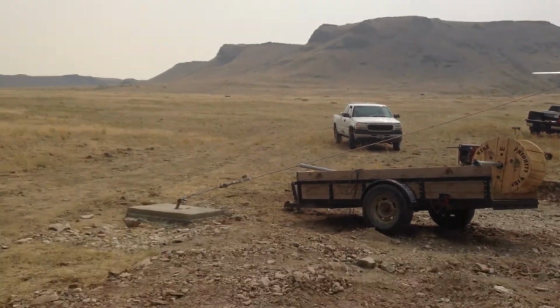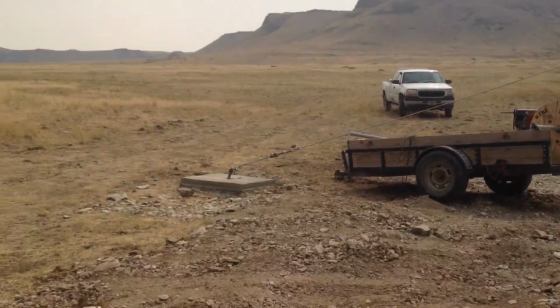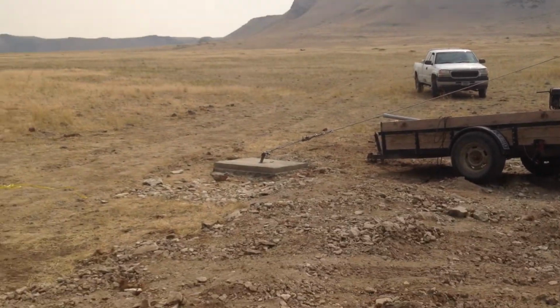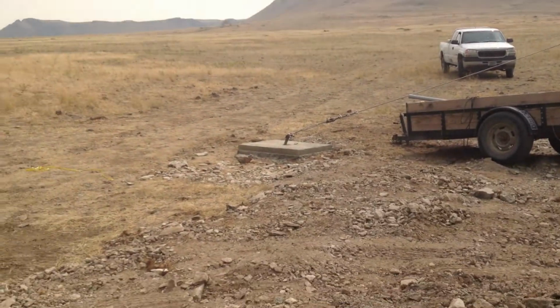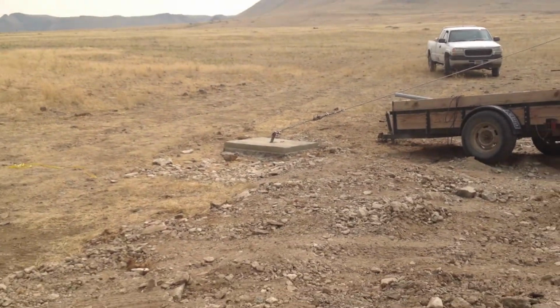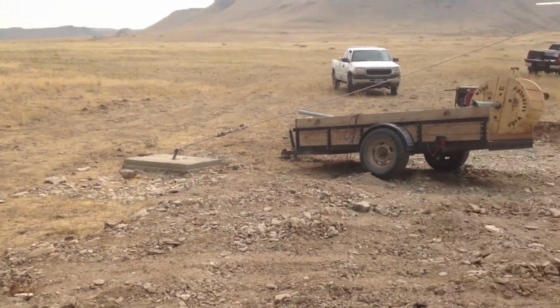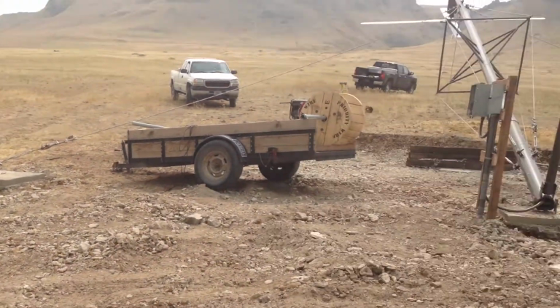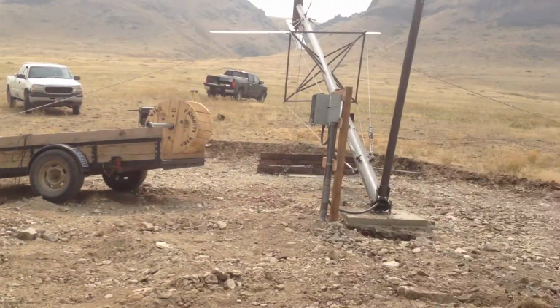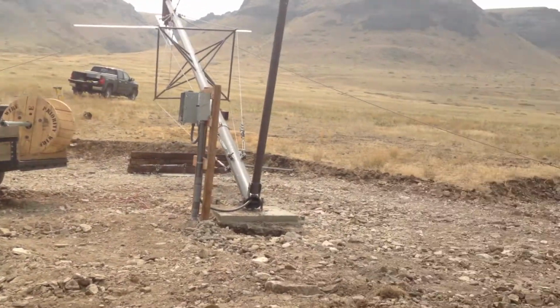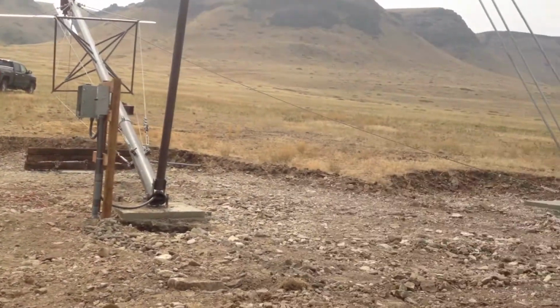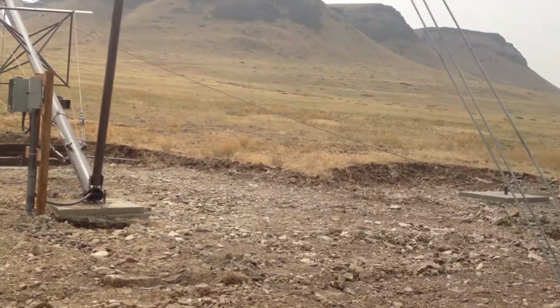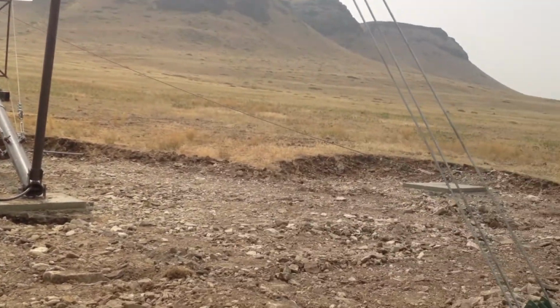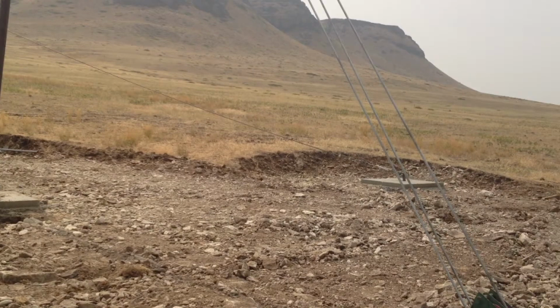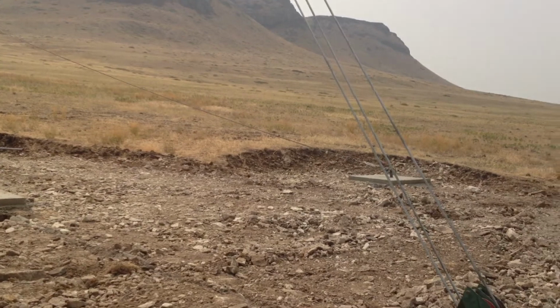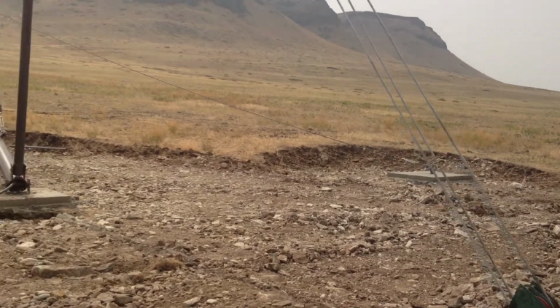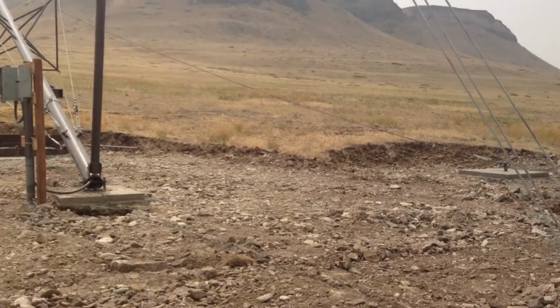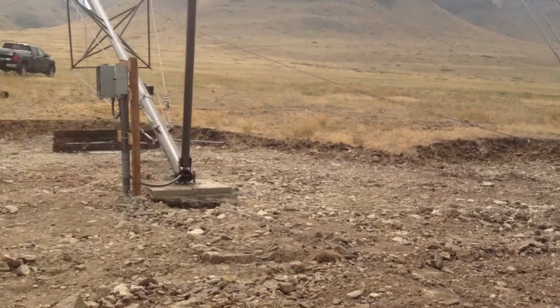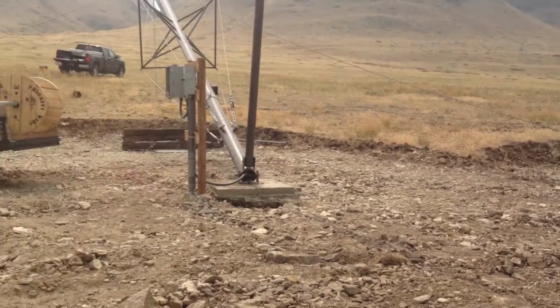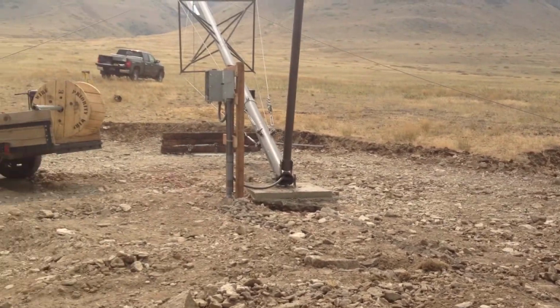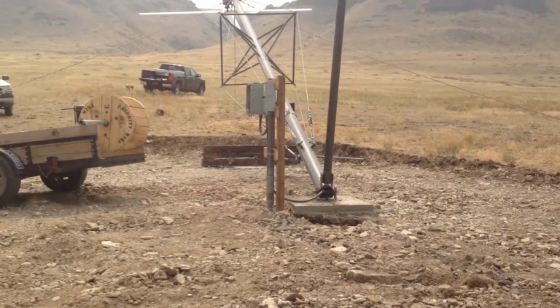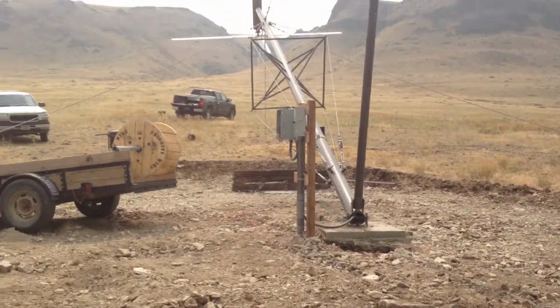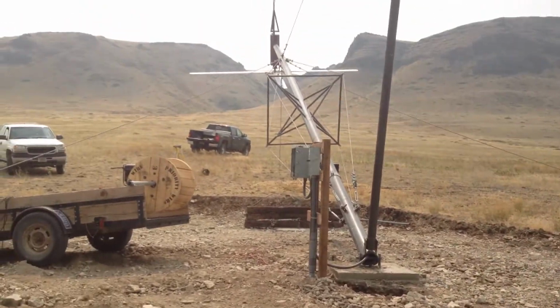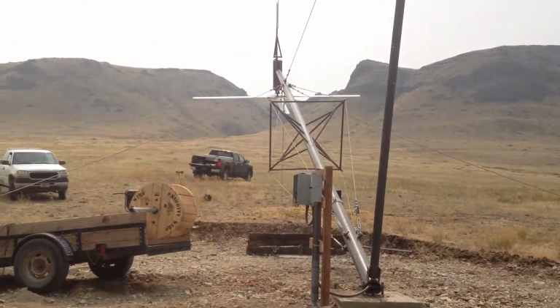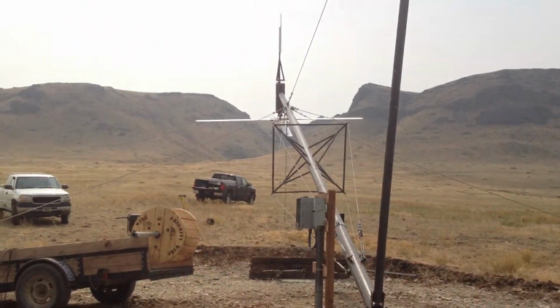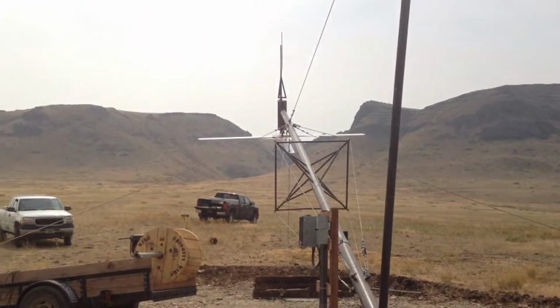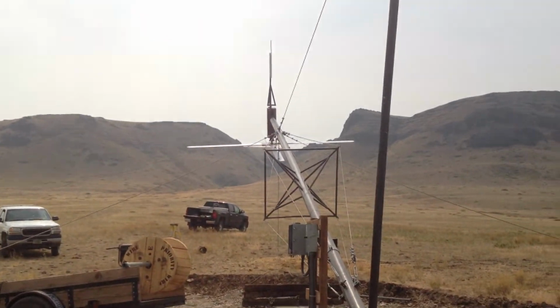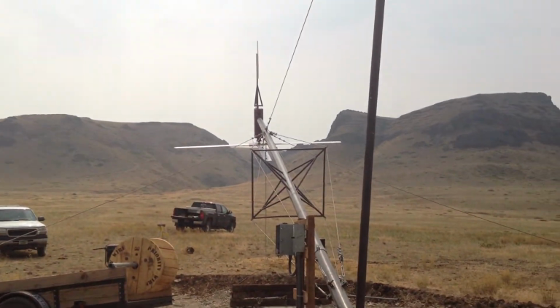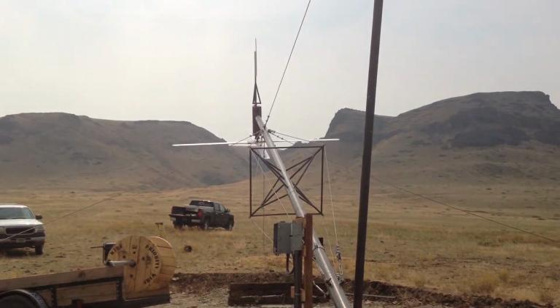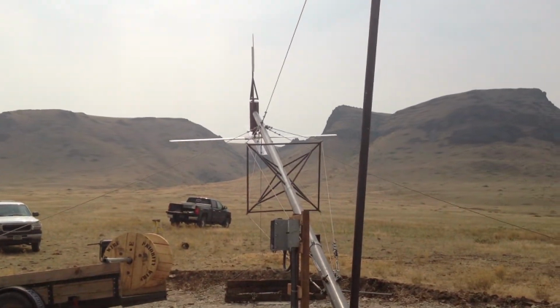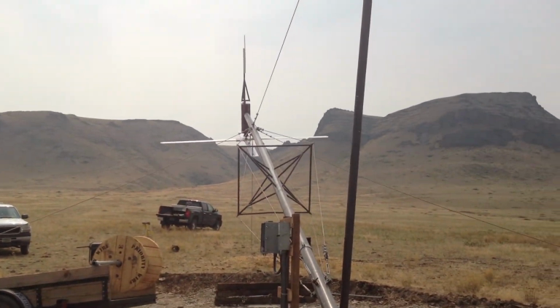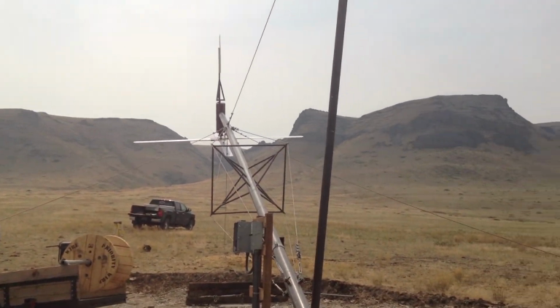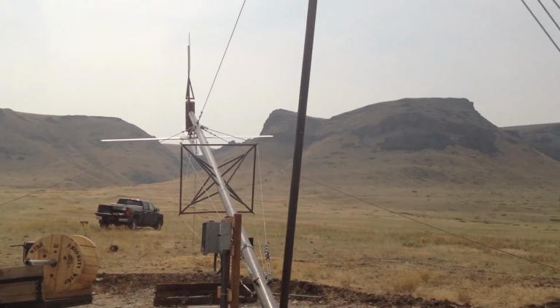See, it's supported by two cables, one on each side. And that is one monster turbine.